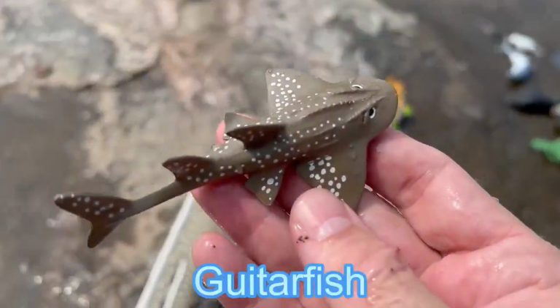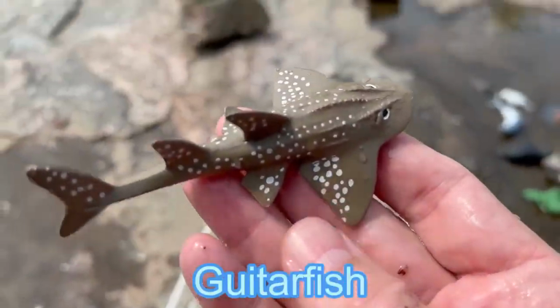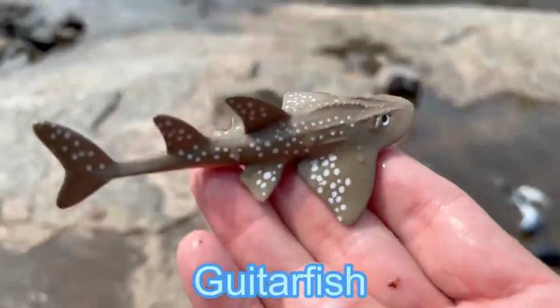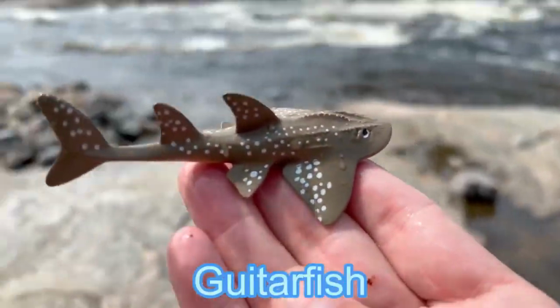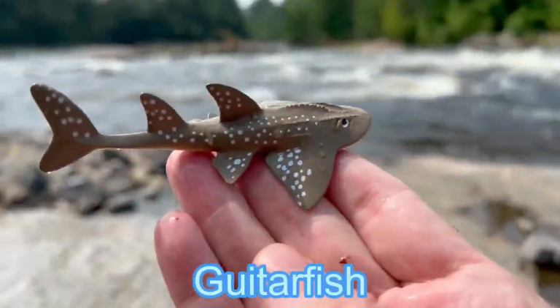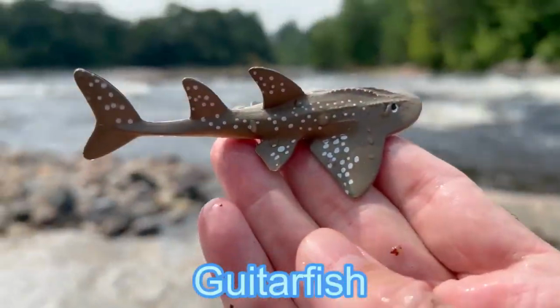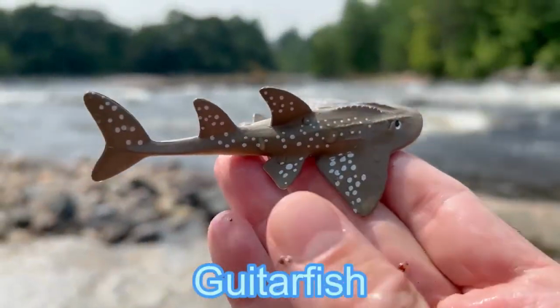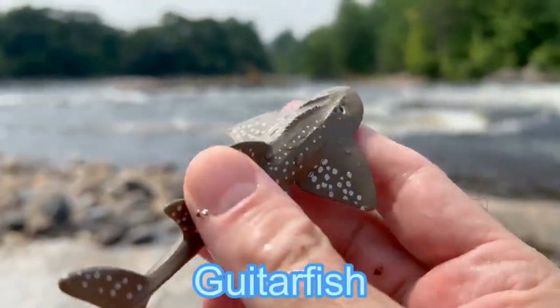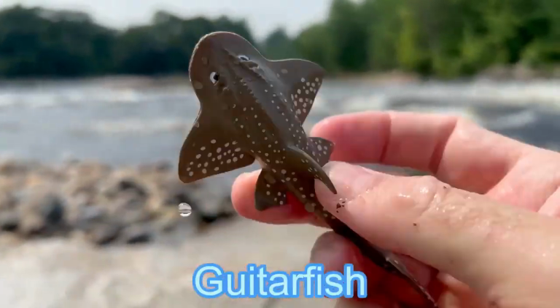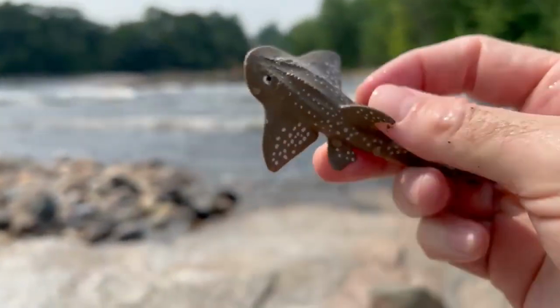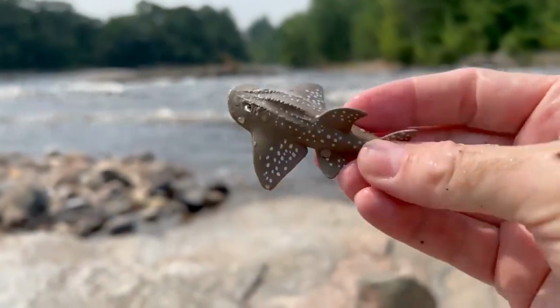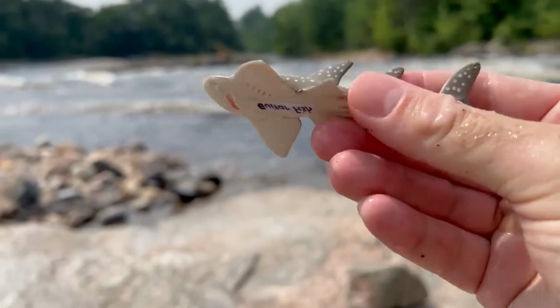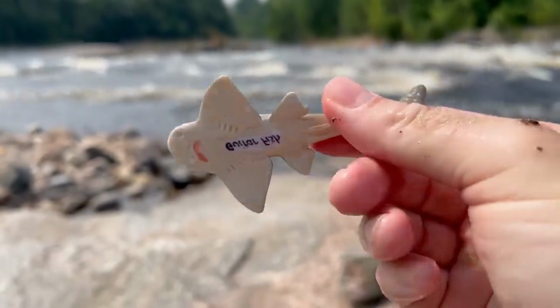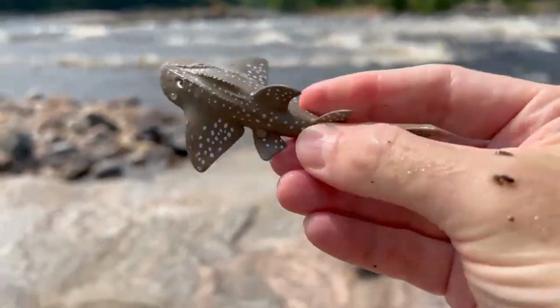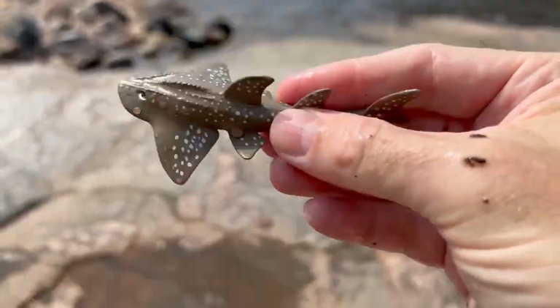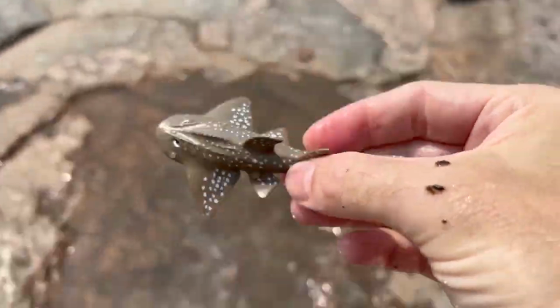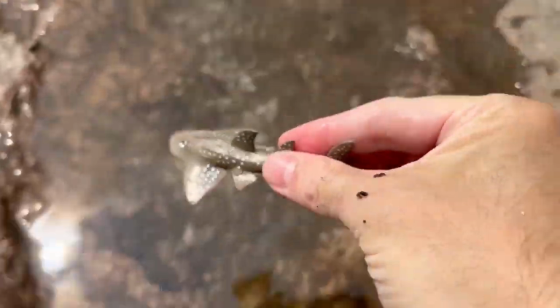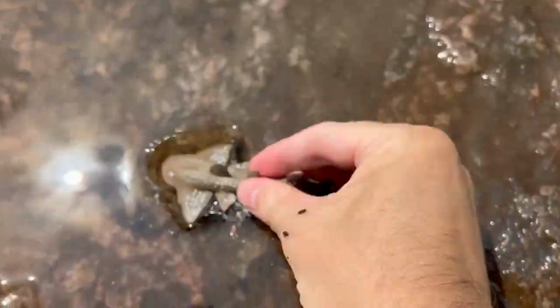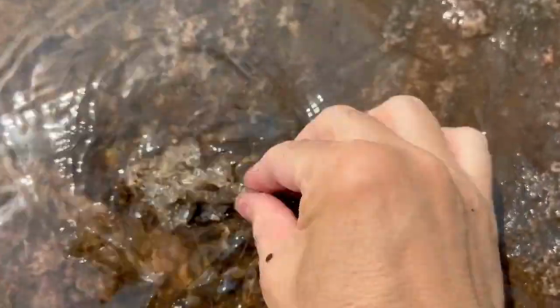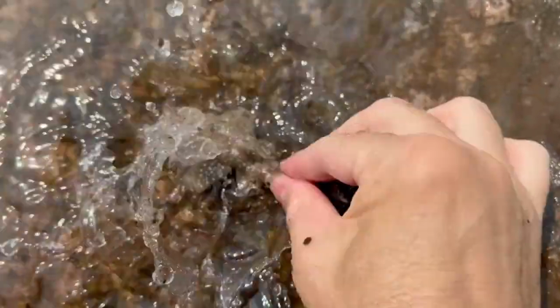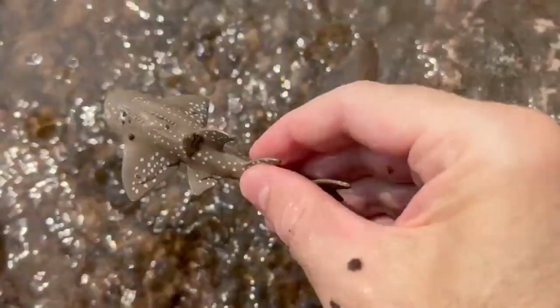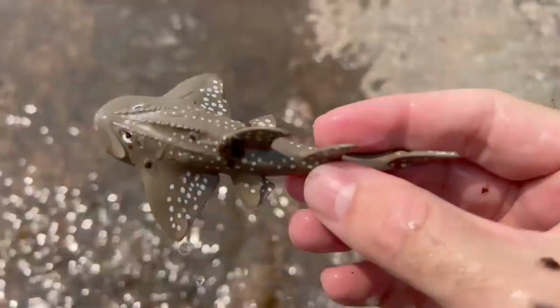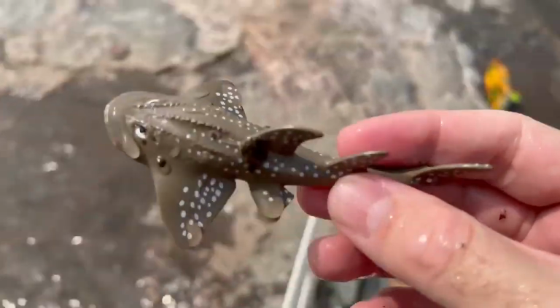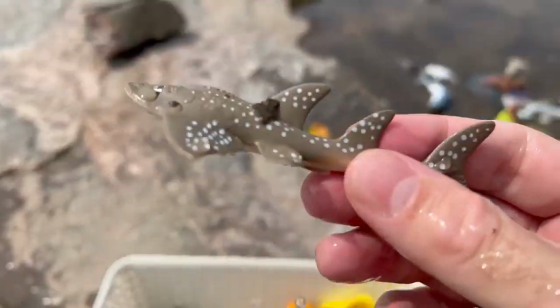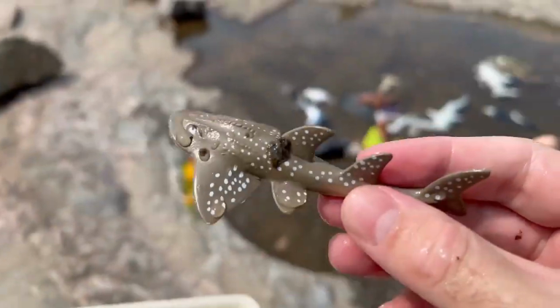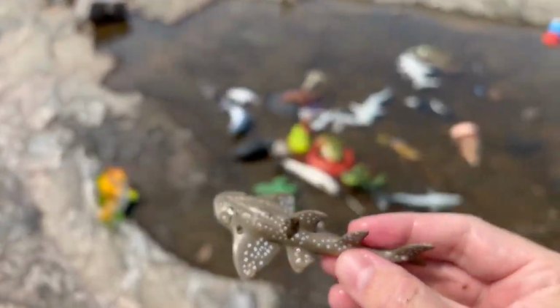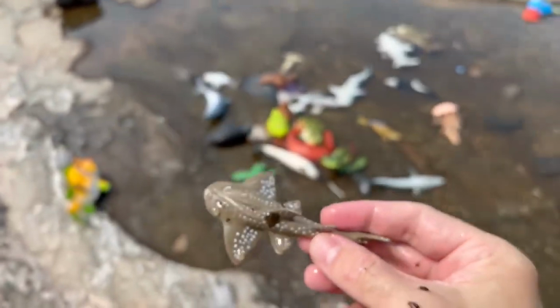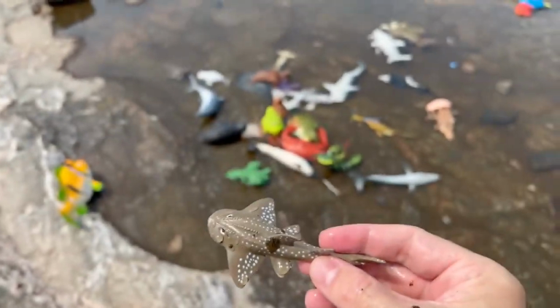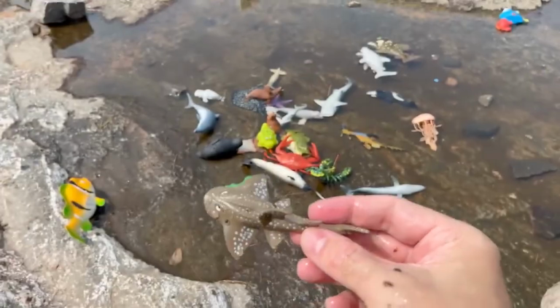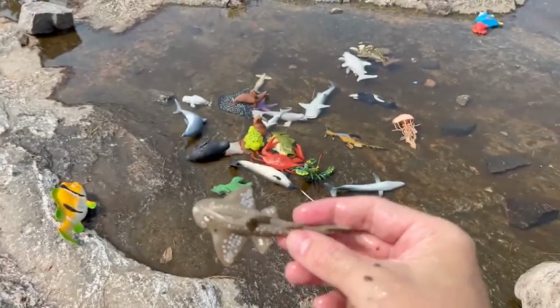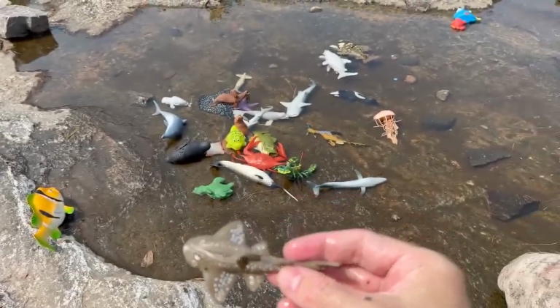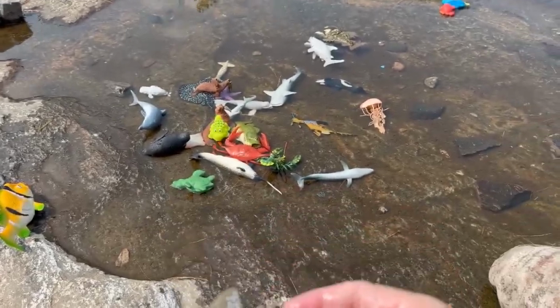Guitar fish. Here goes the guitar fish down in the water.